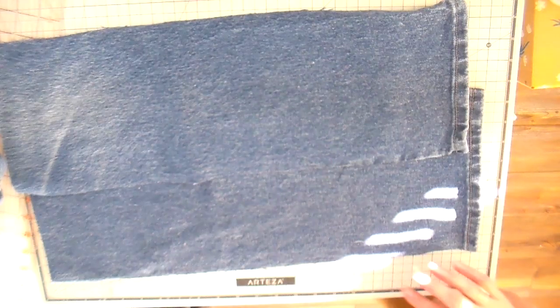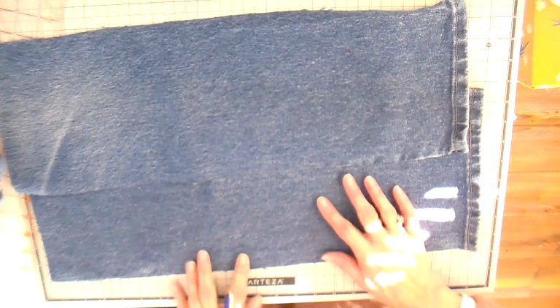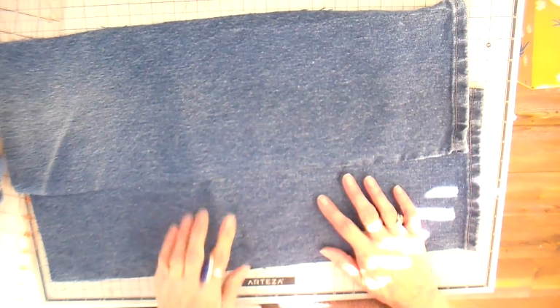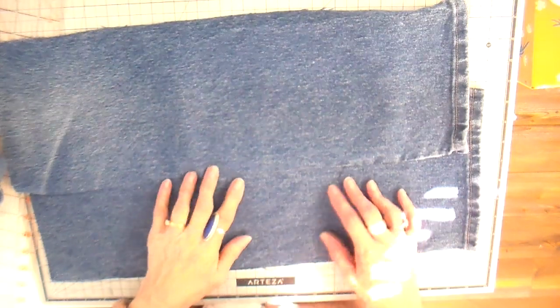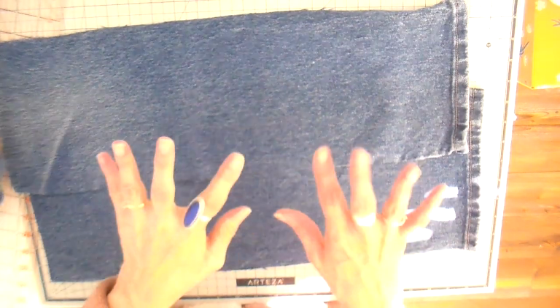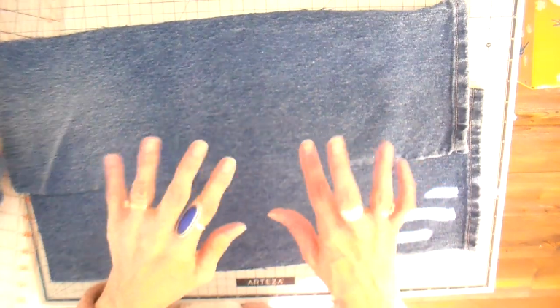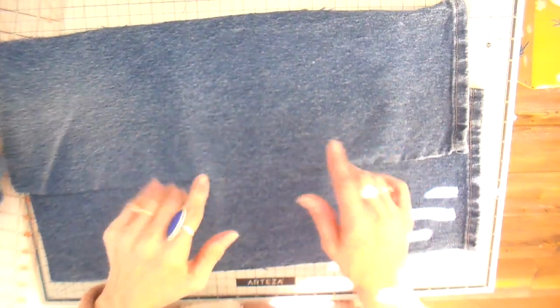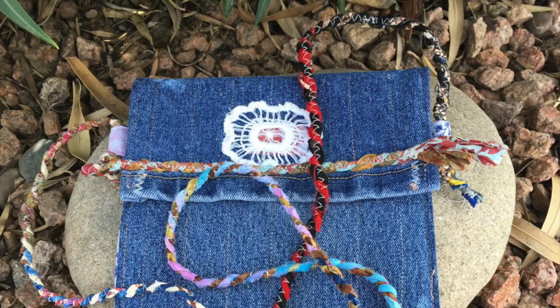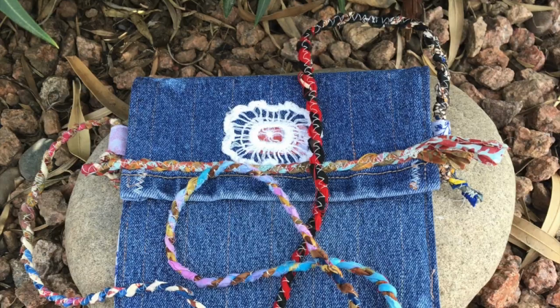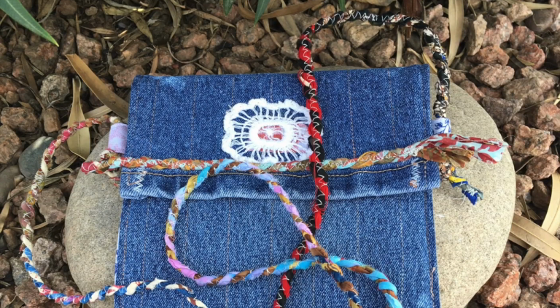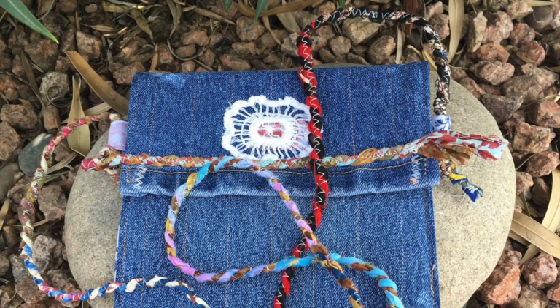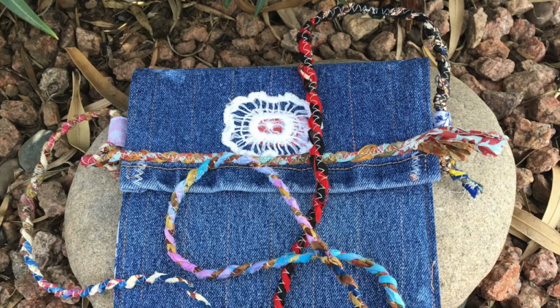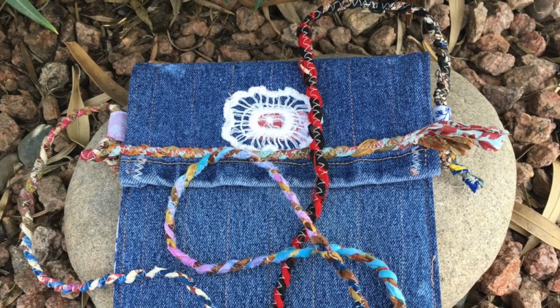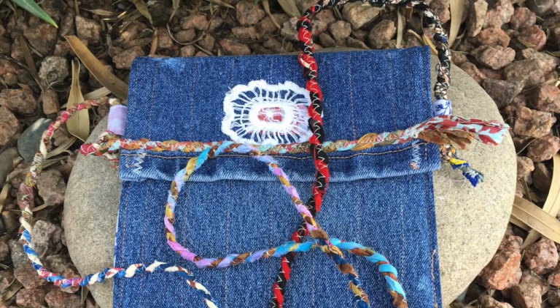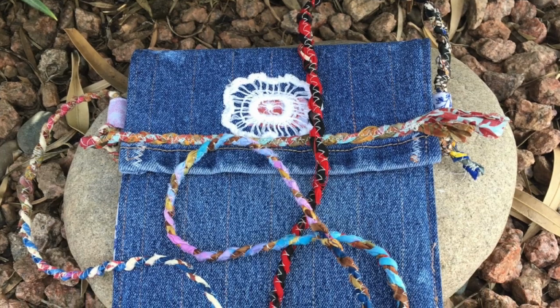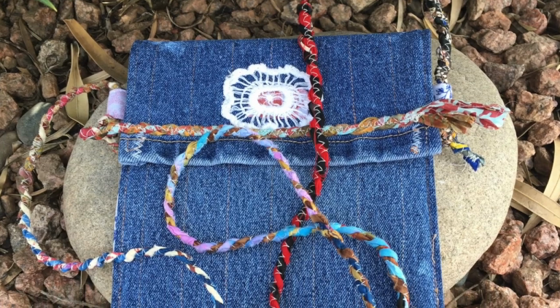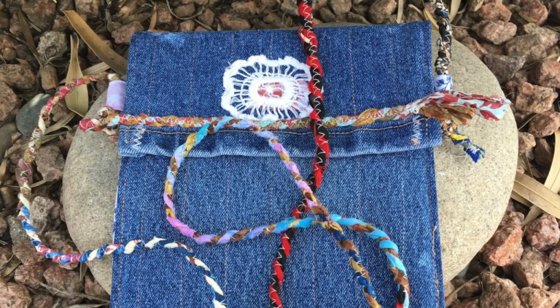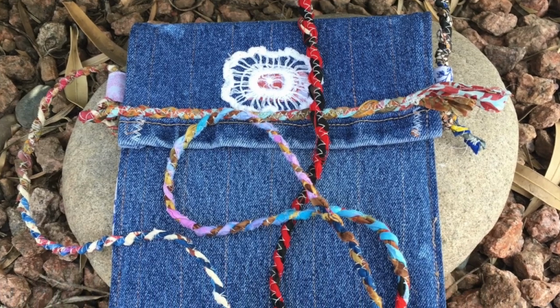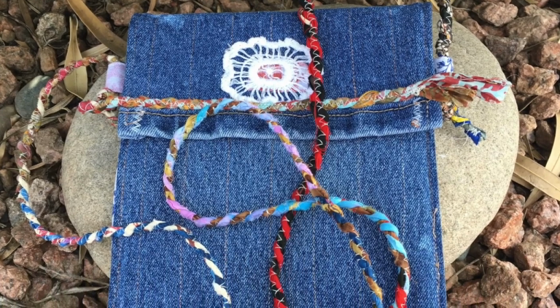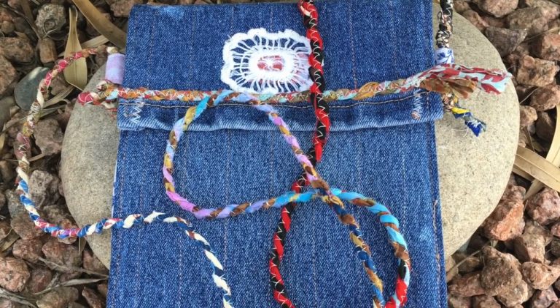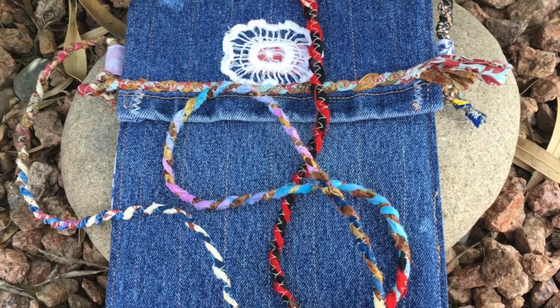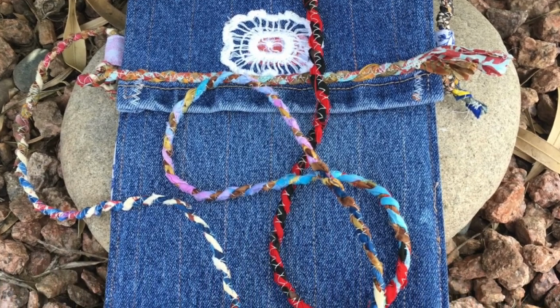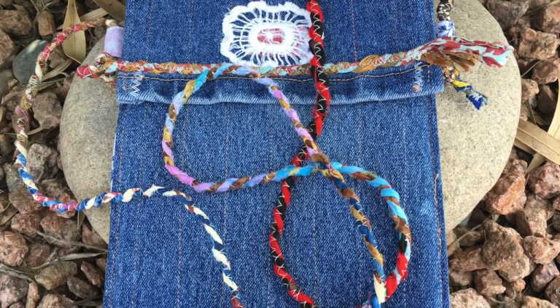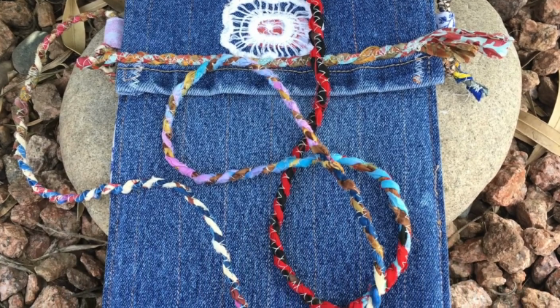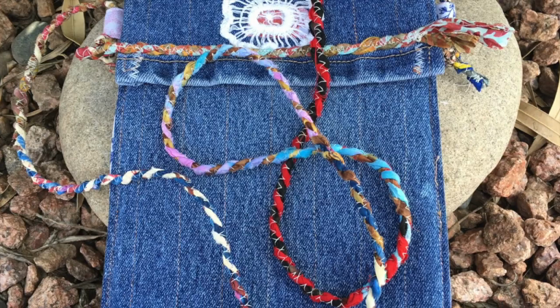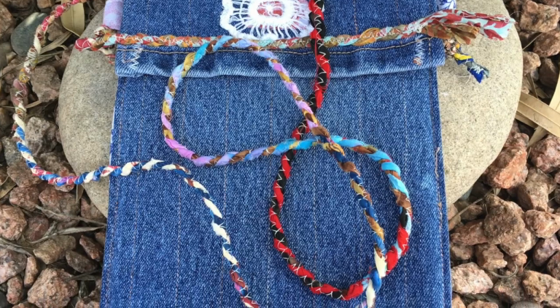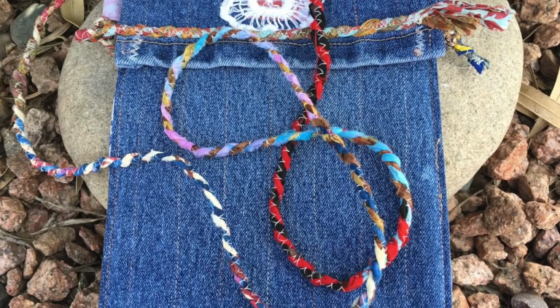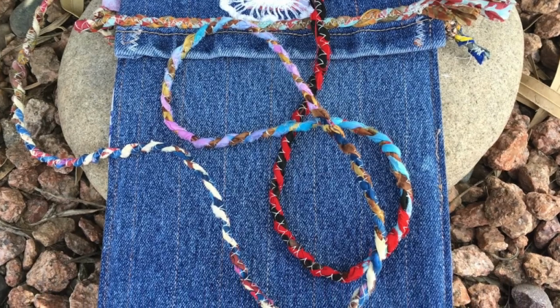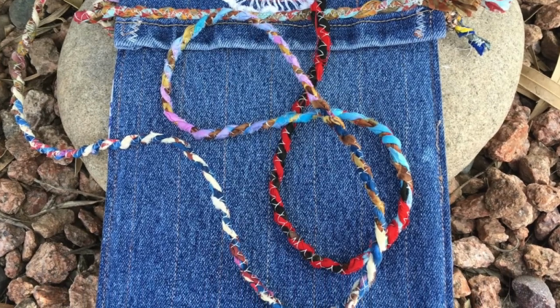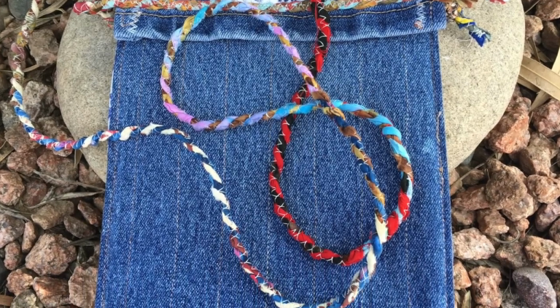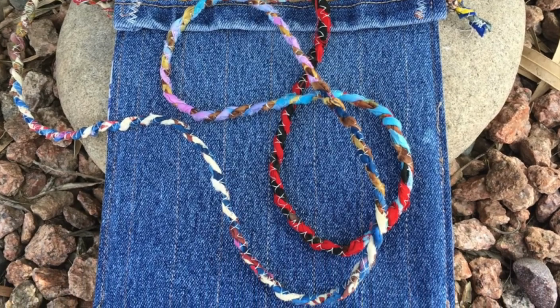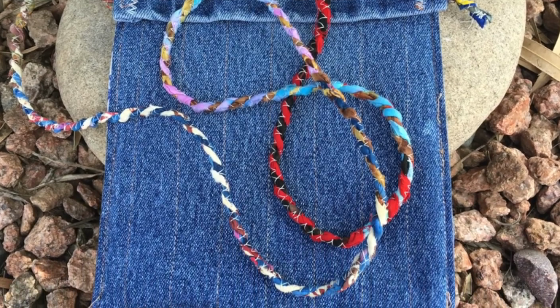Hi everyone, it's Julia and welcome back to my channel. I have another quick trip bag for you today. I did this a couple weeks ago but I wanted to share how I get four bags out of one pair of thrifted denim jeans.